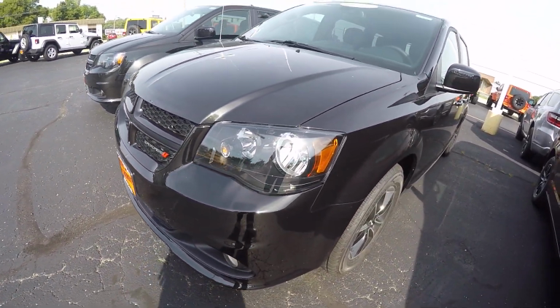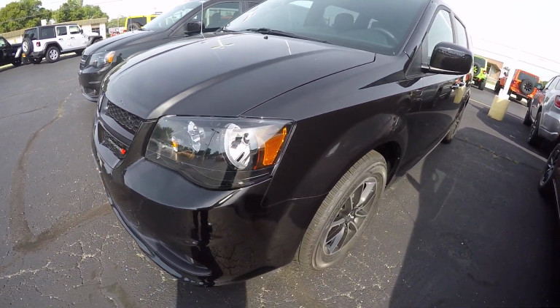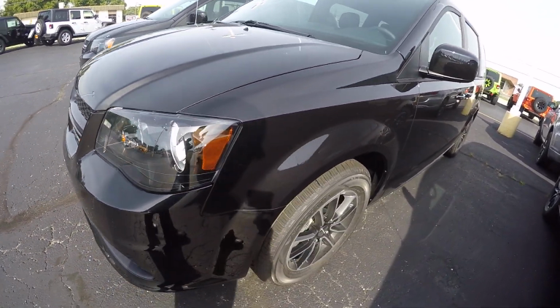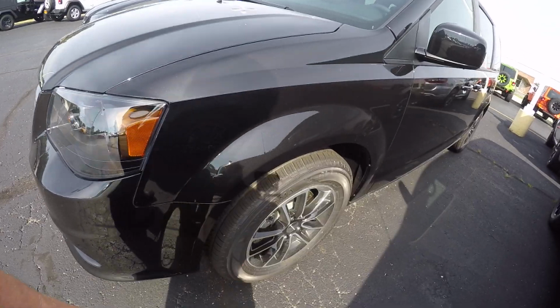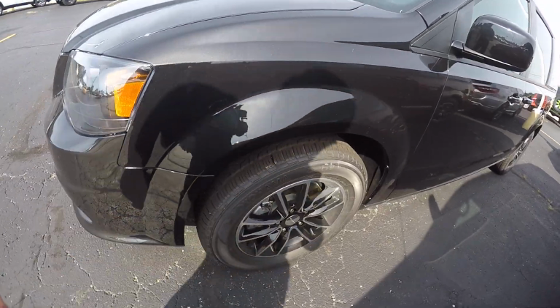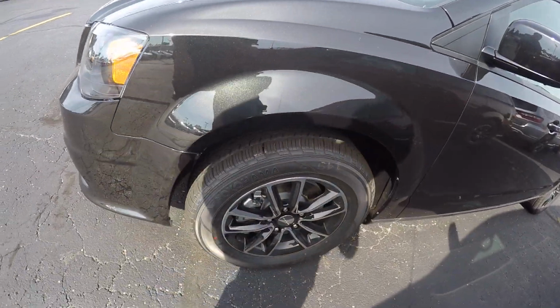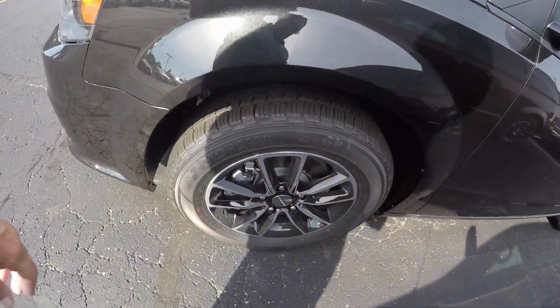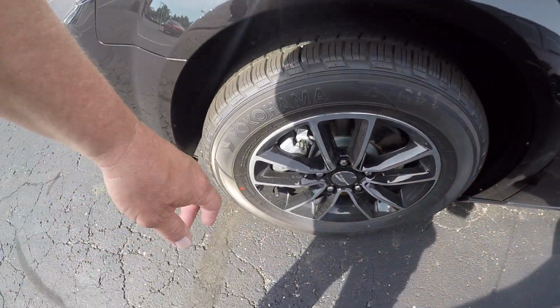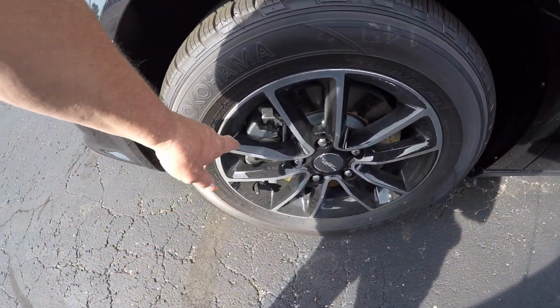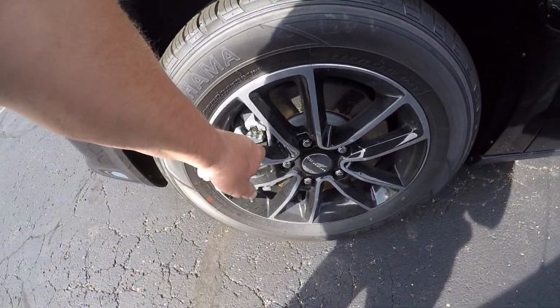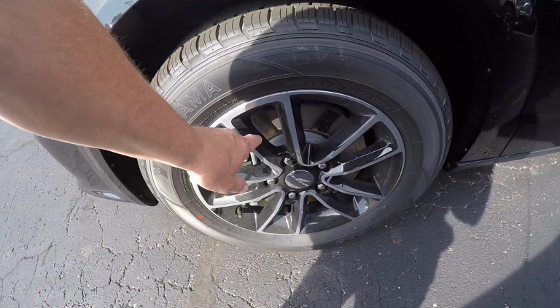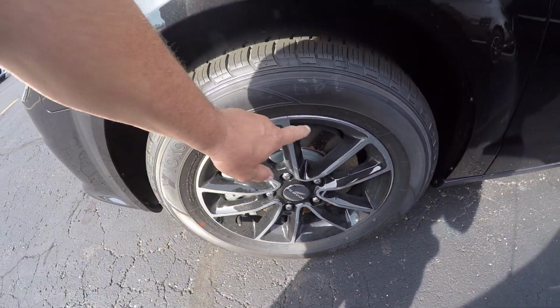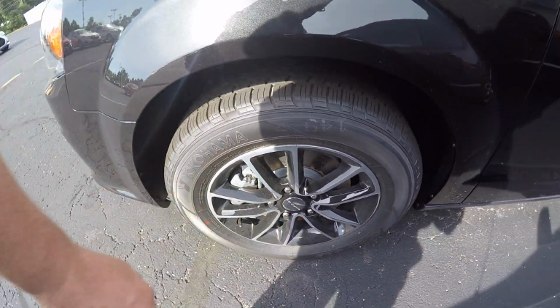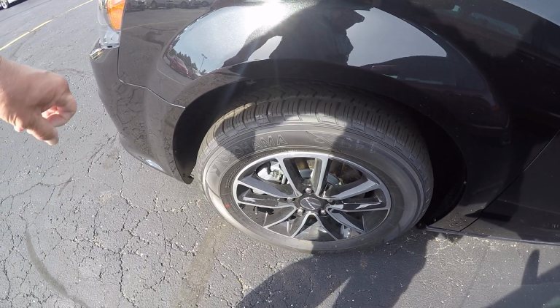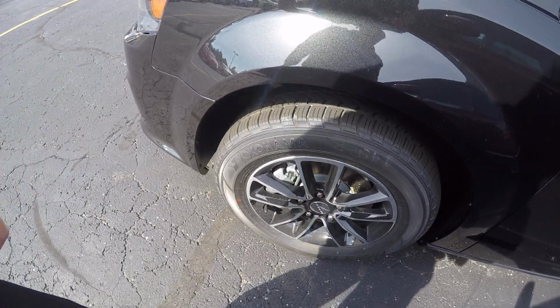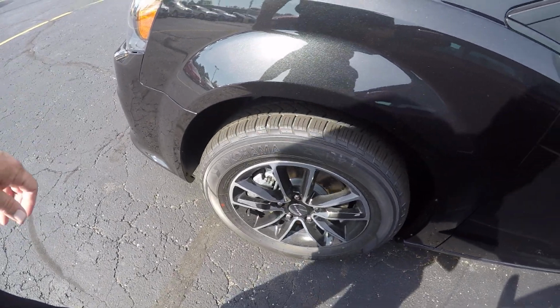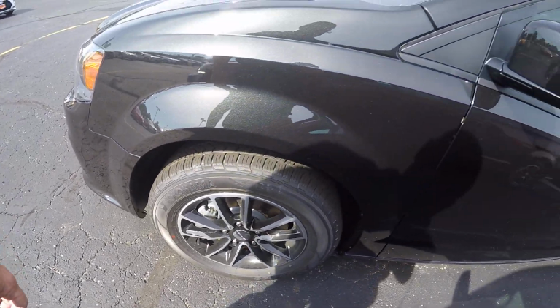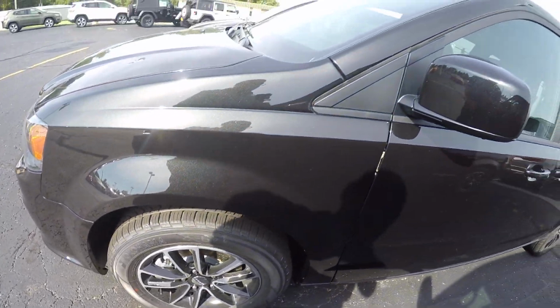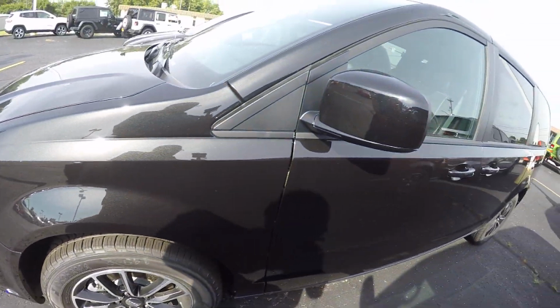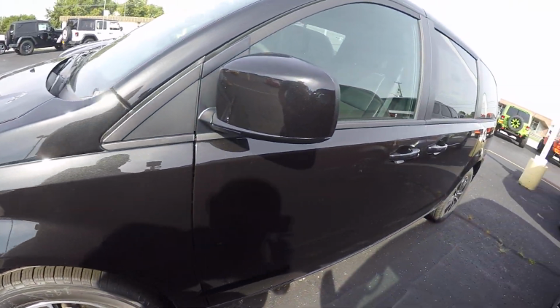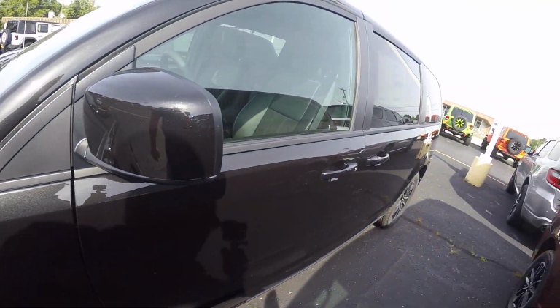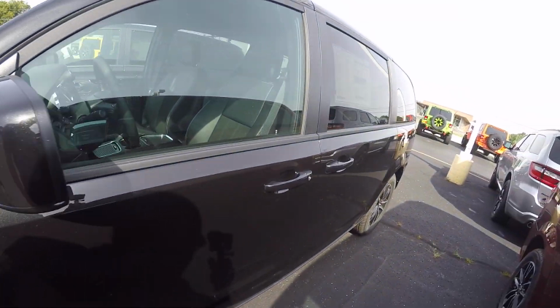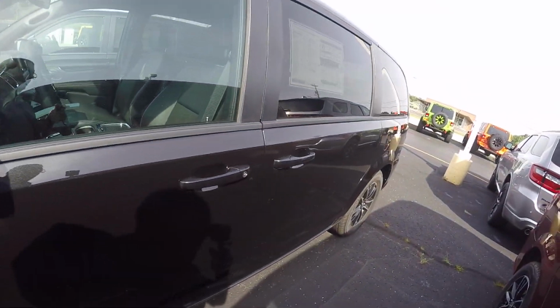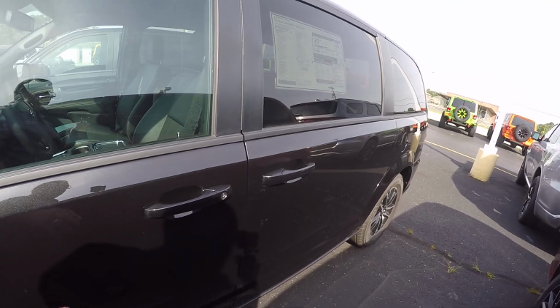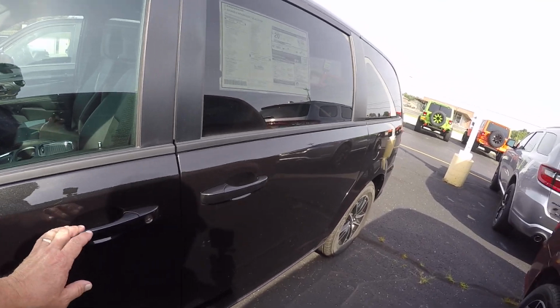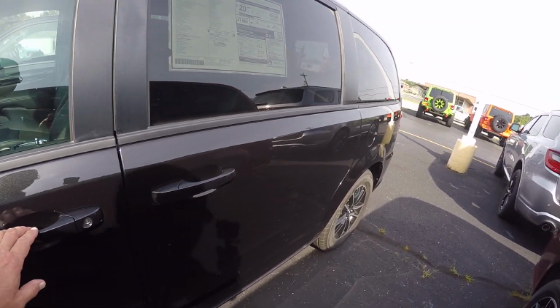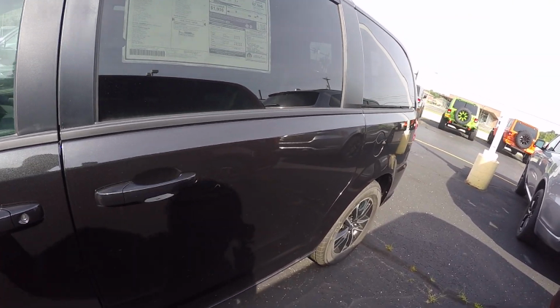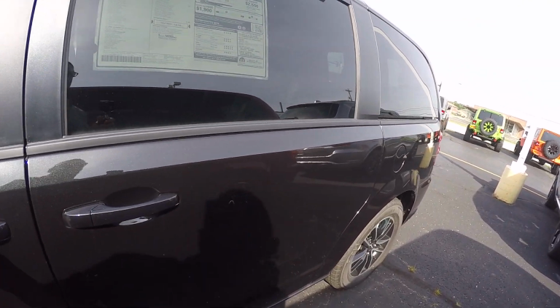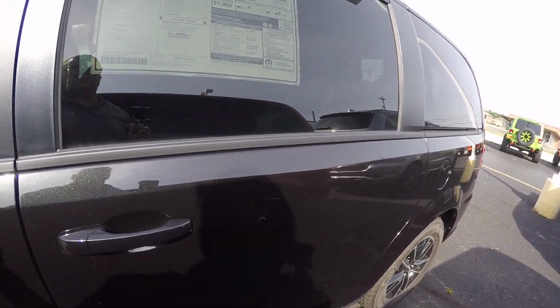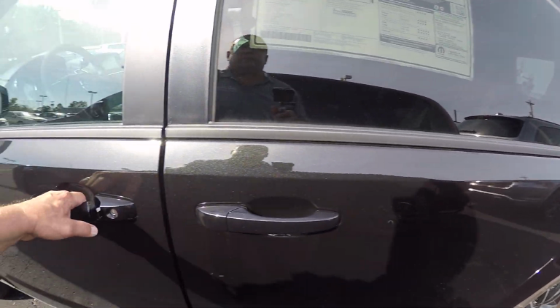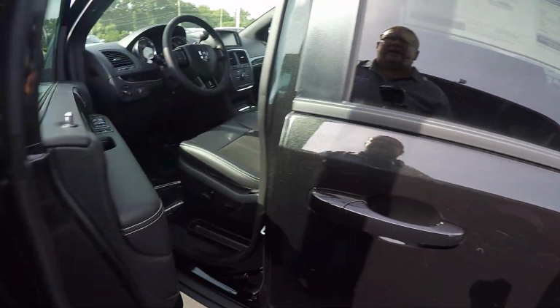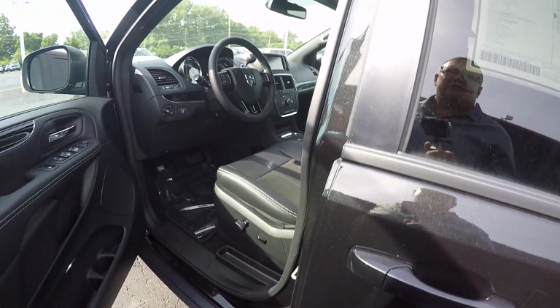You've got 17-inch aluminum wheels with a high gloss black paint. This does have a 3.6 Pentastar motor in it with a six-speed automatic transmission.